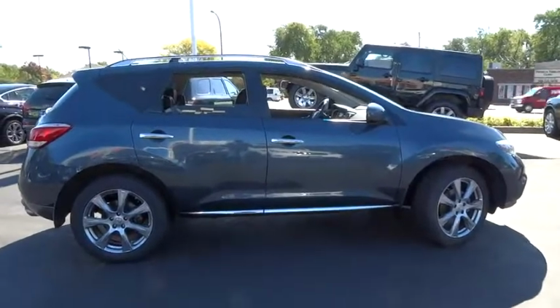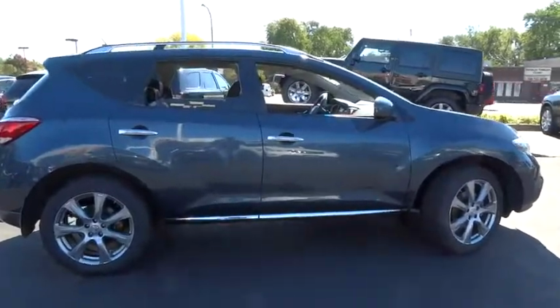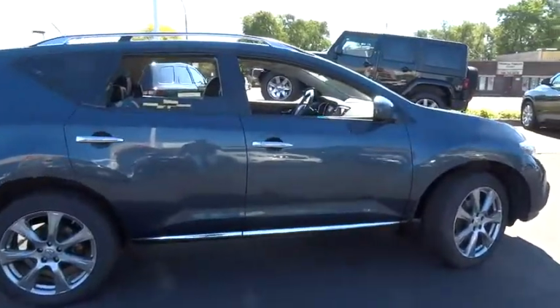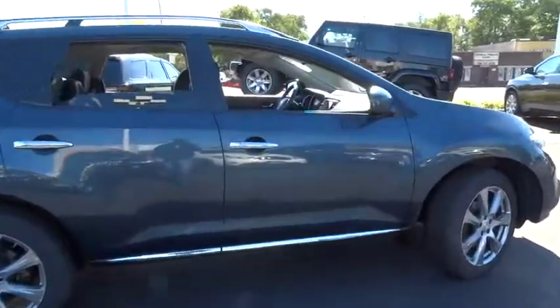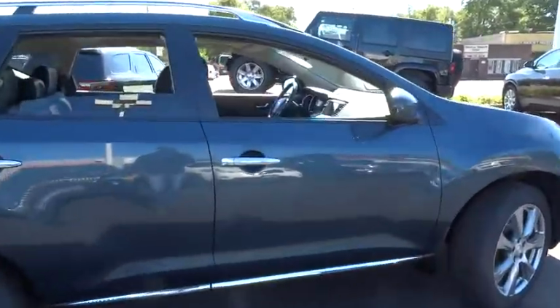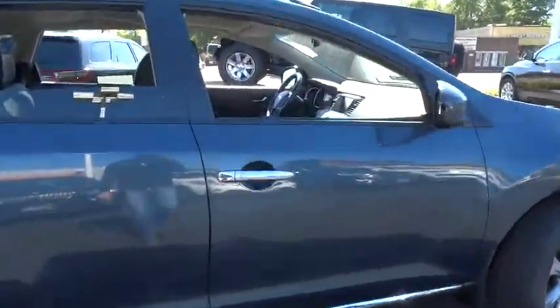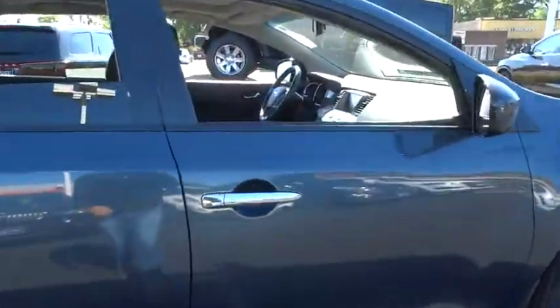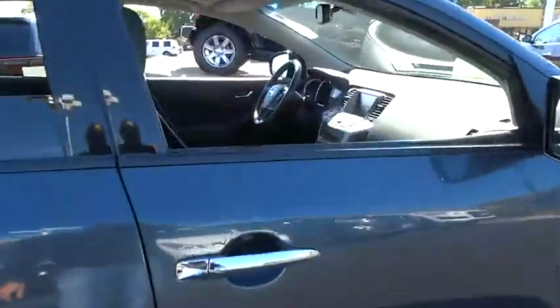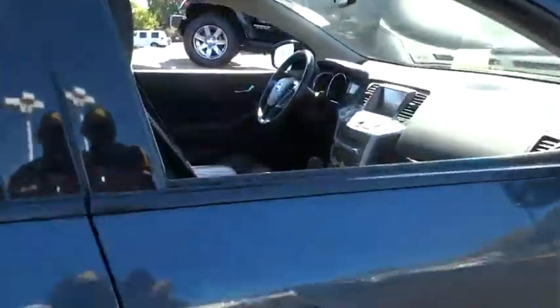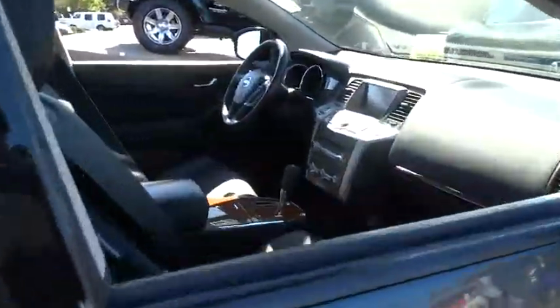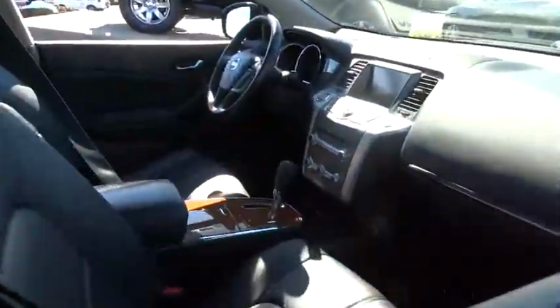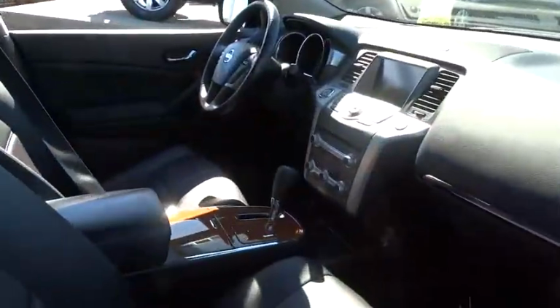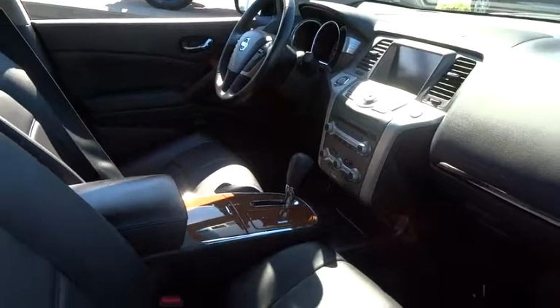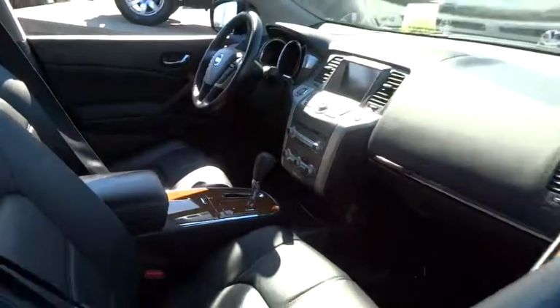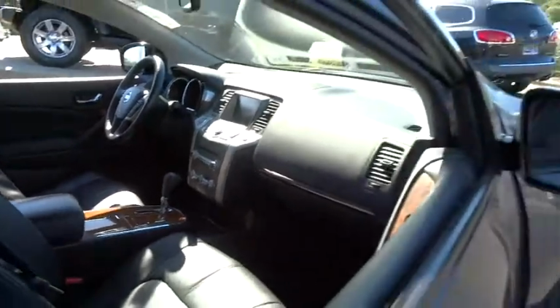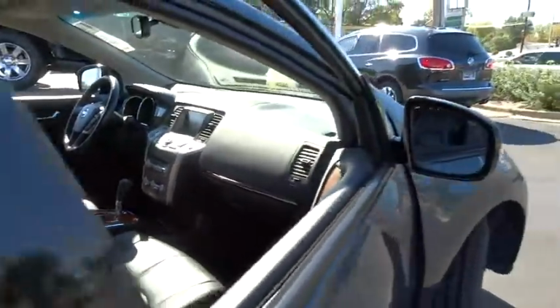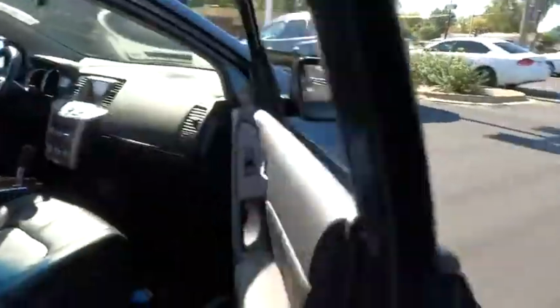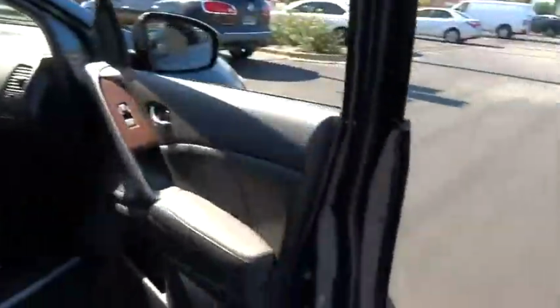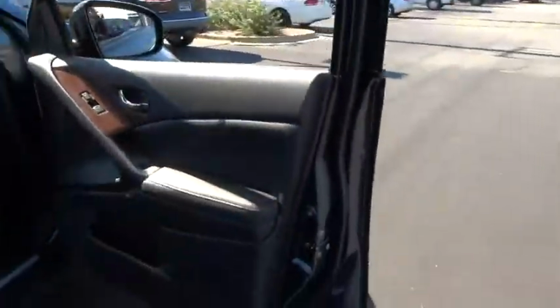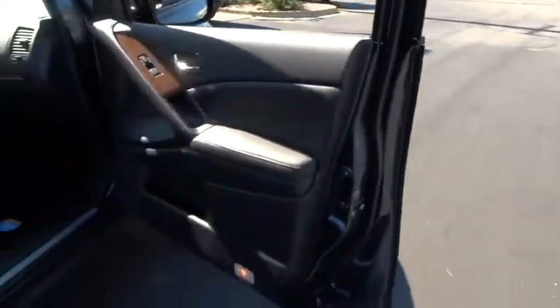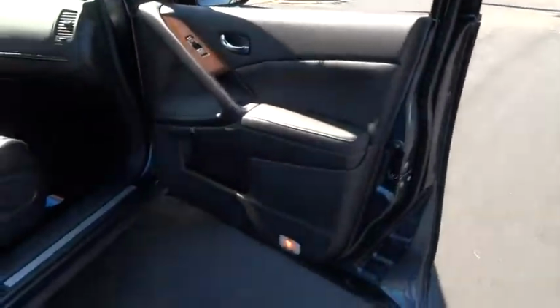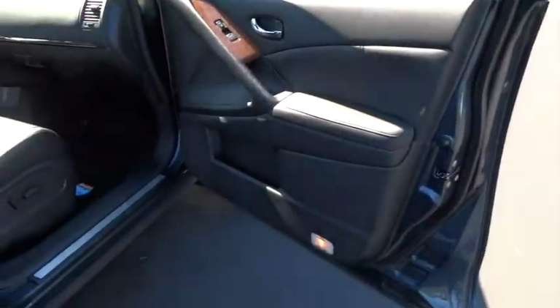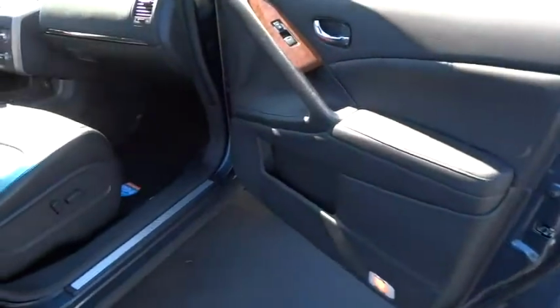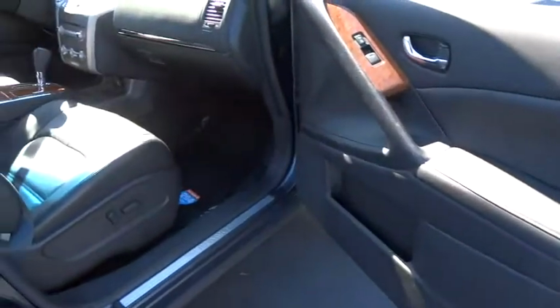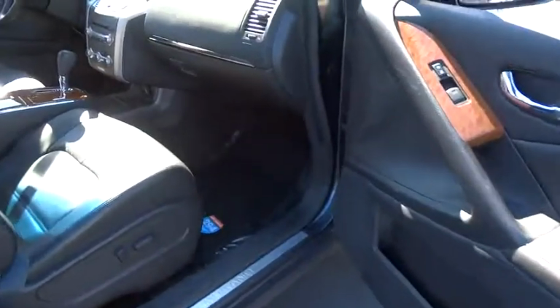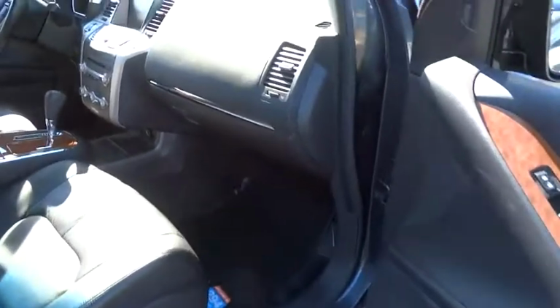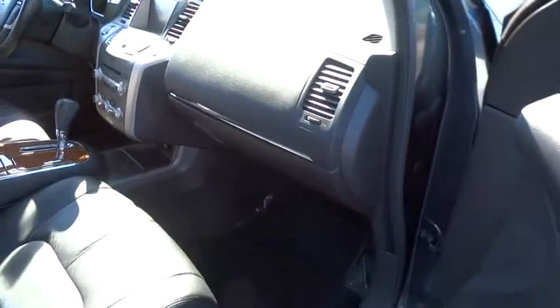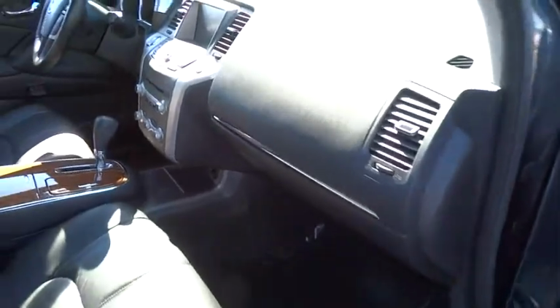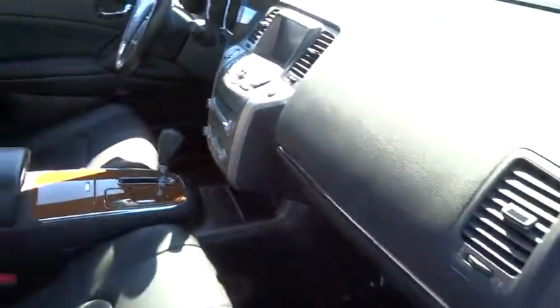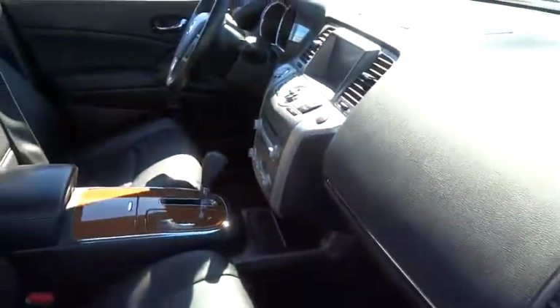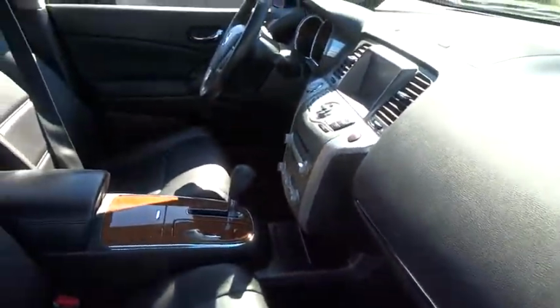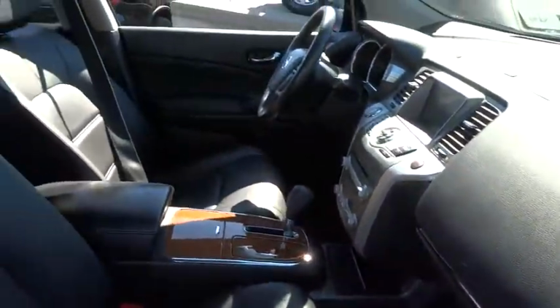Great fuel economy and a powerful V6 engine combine to deliver a refined driving experience. This vehicle has less than 45,000 miles. Here are some of this vehicle's great options.